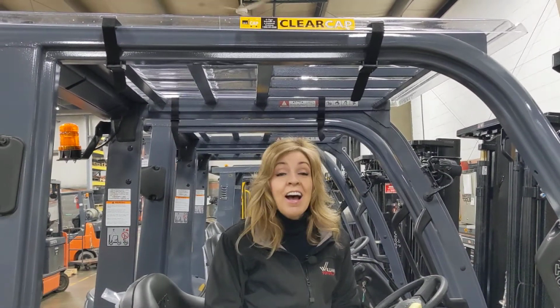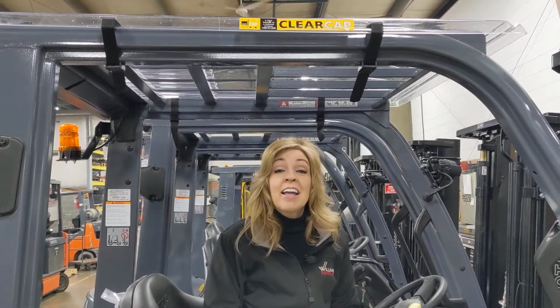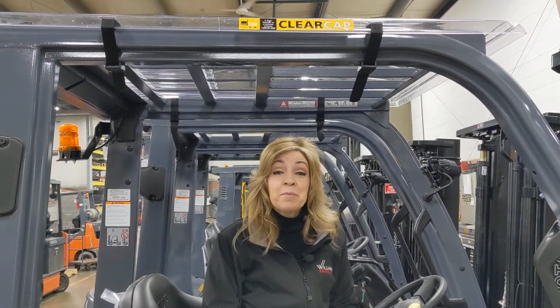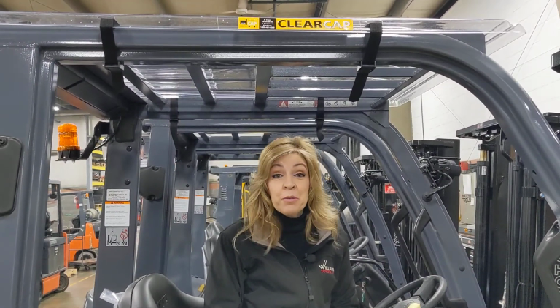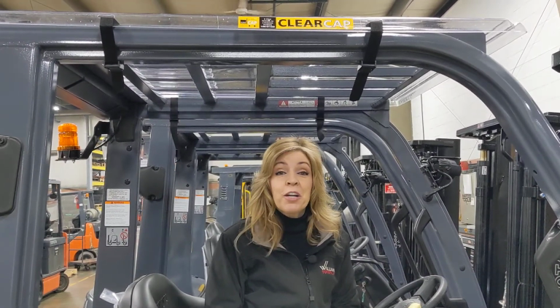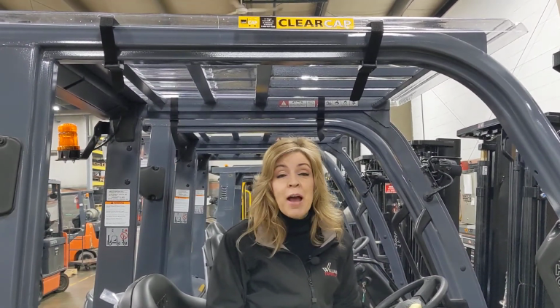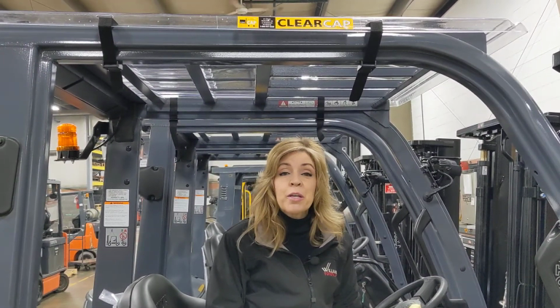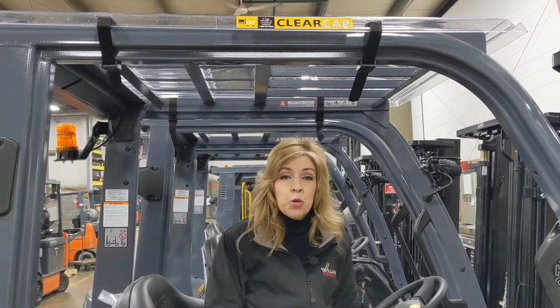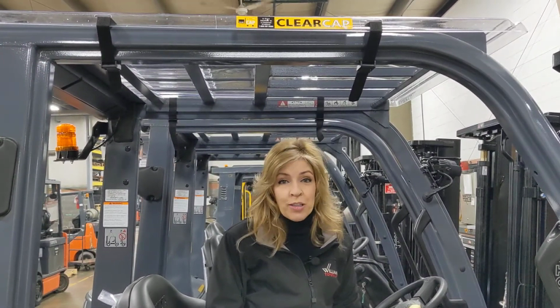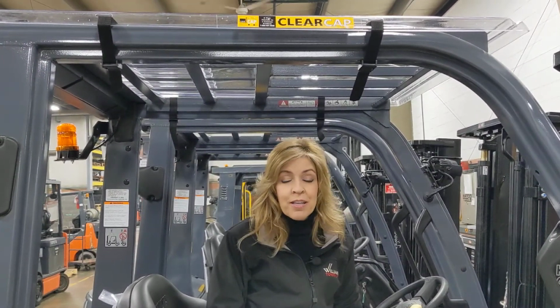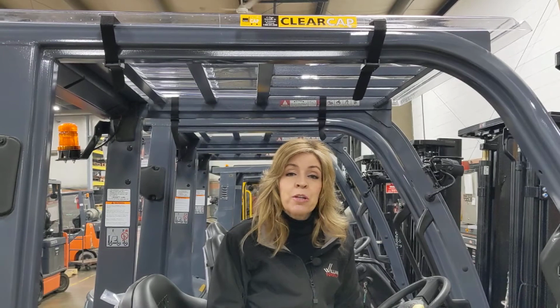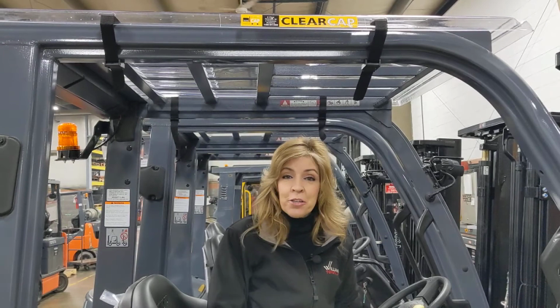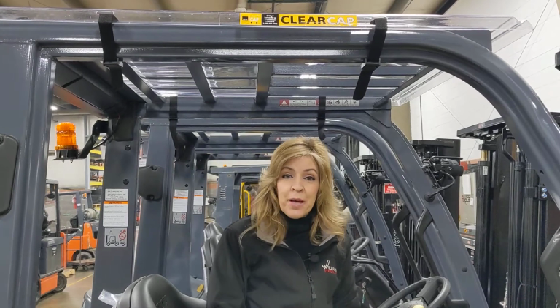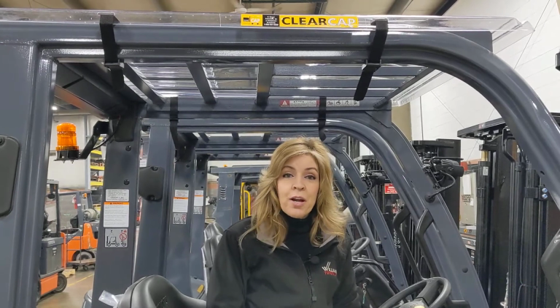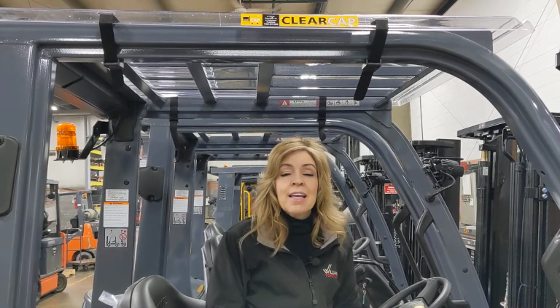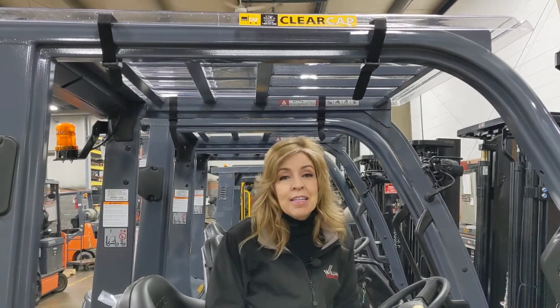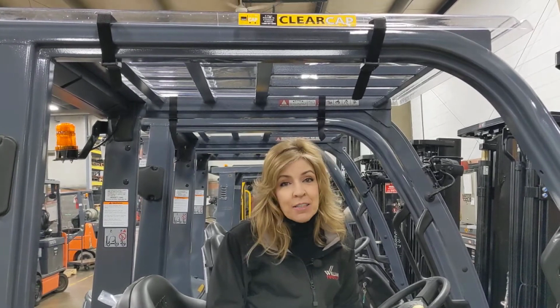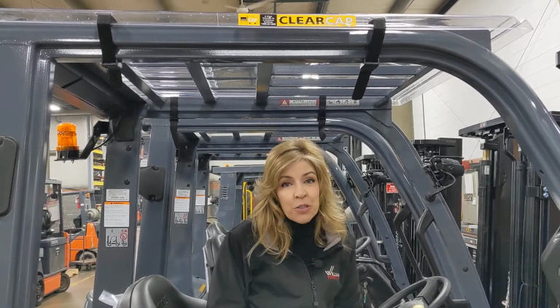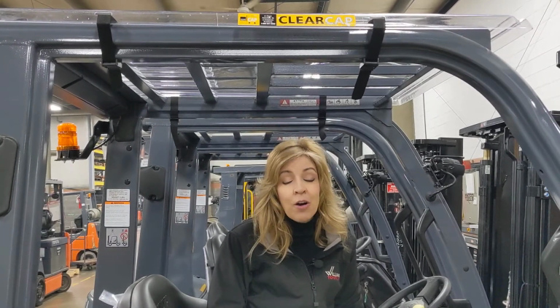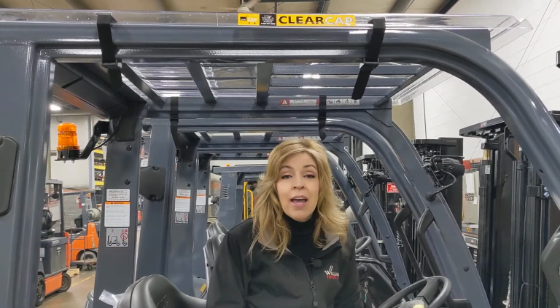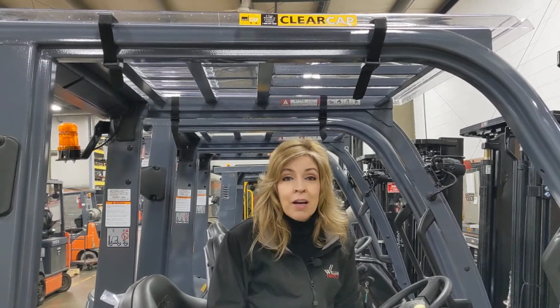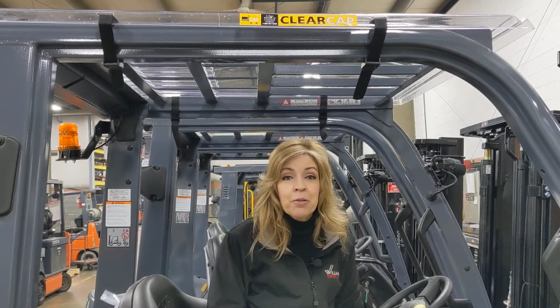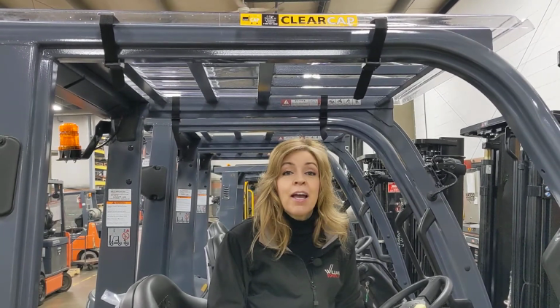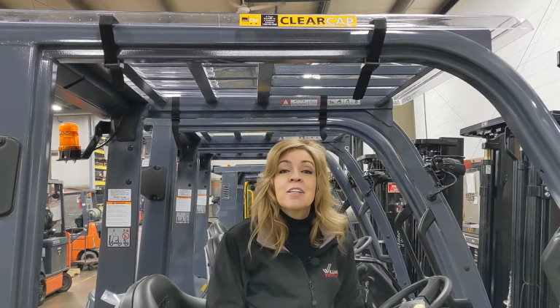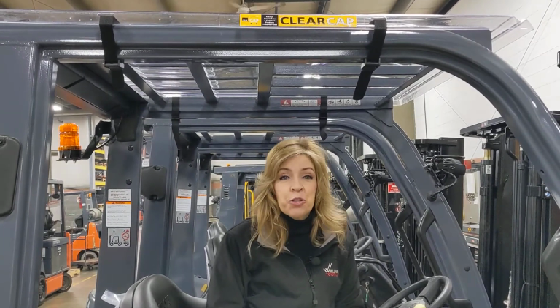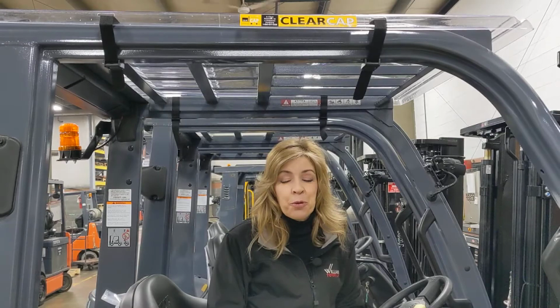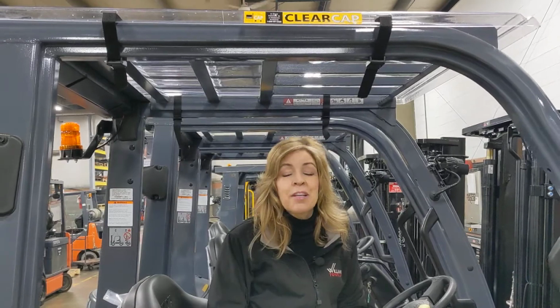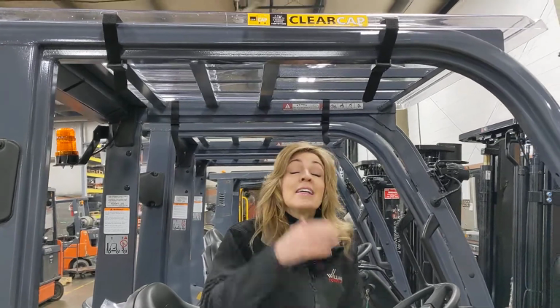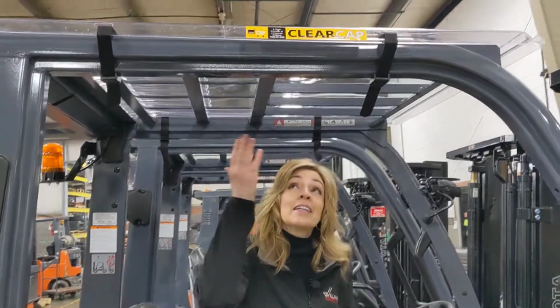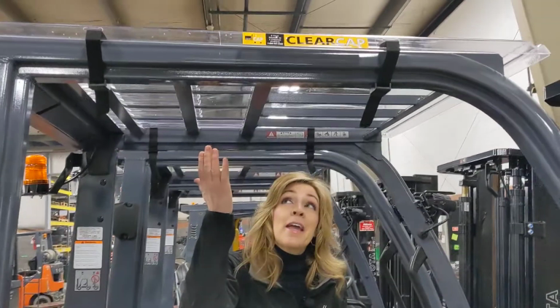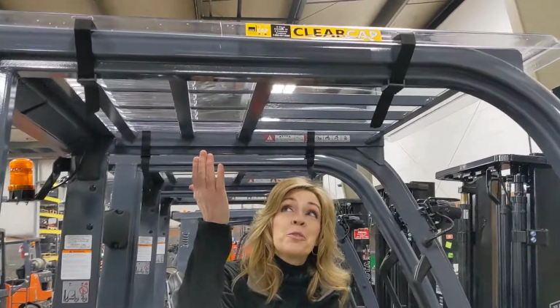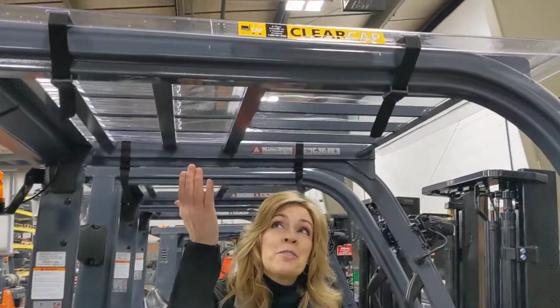Hi, I'm Debbie. We're here at Williams Toyota Lift and I want to talk to you about a product that is easy to install, economical, and OSHA approved. It's the clear cap roof cover.